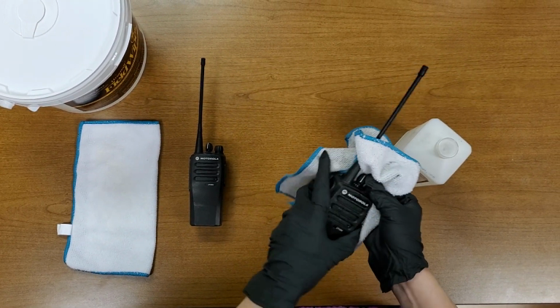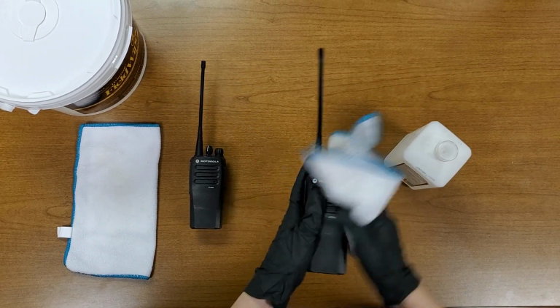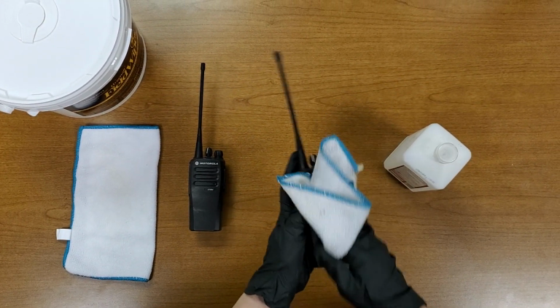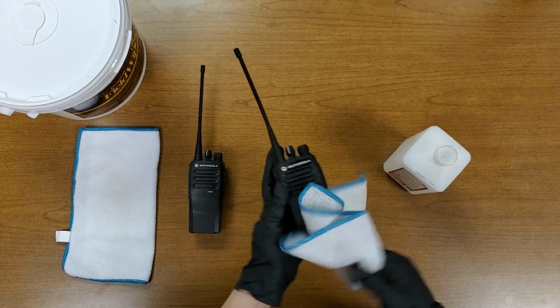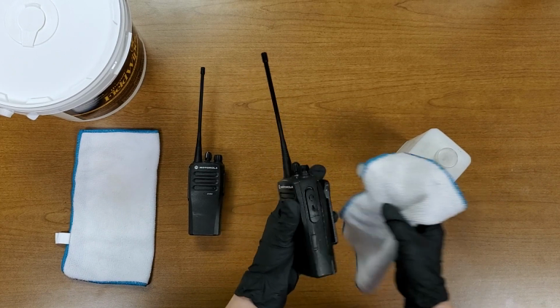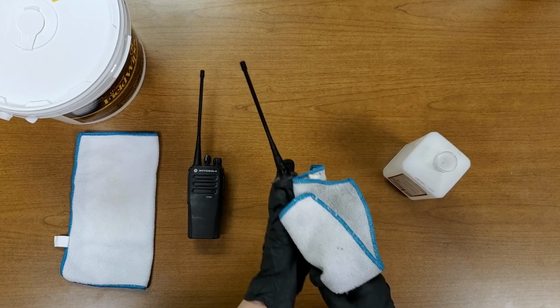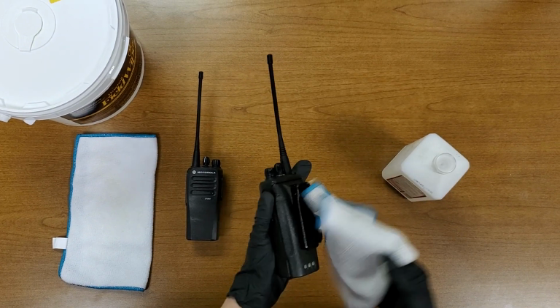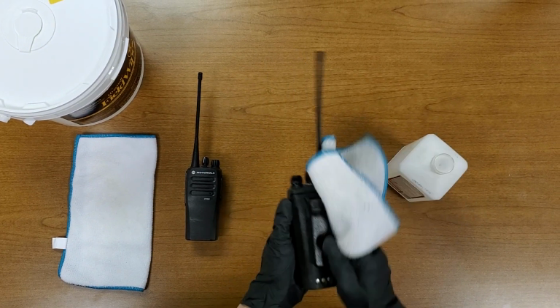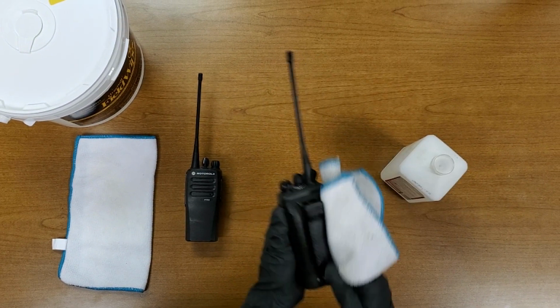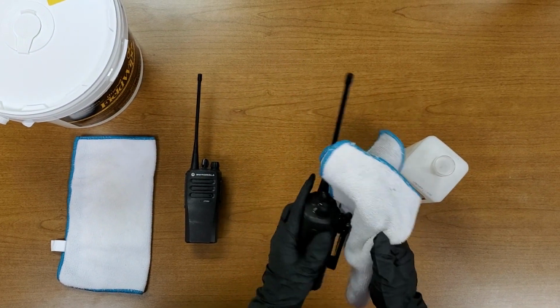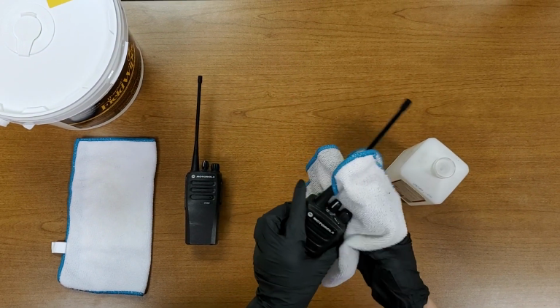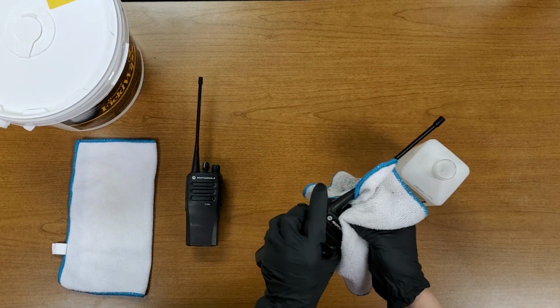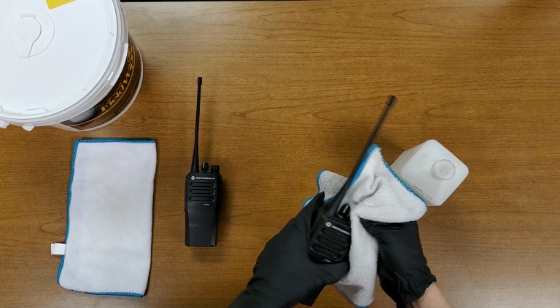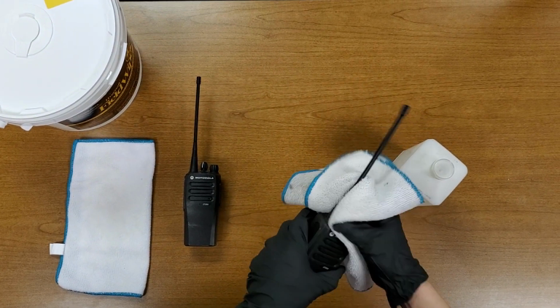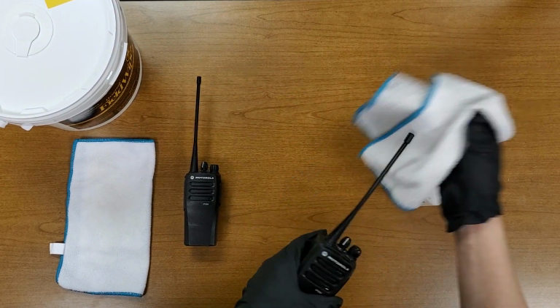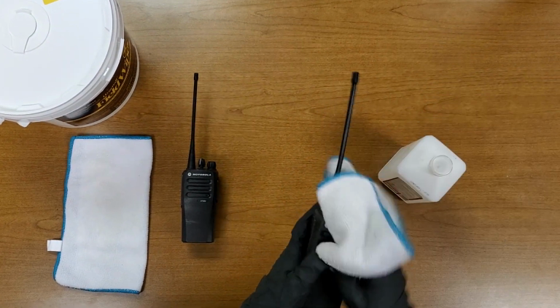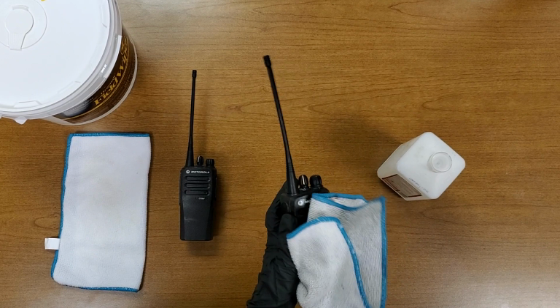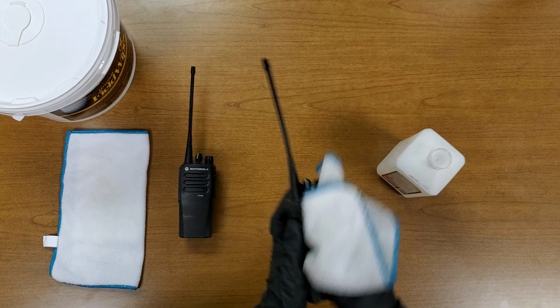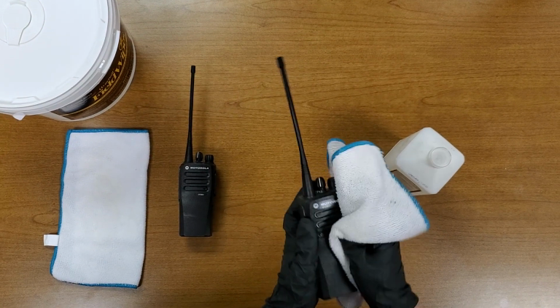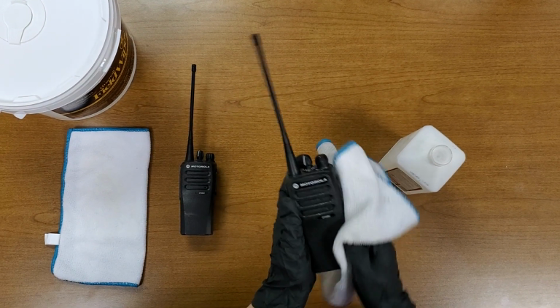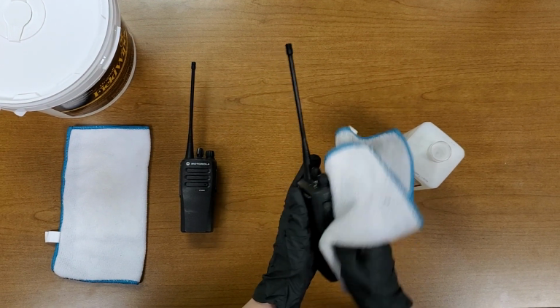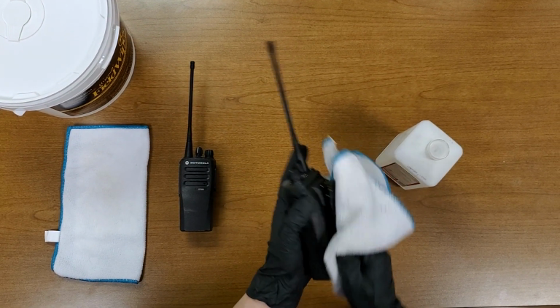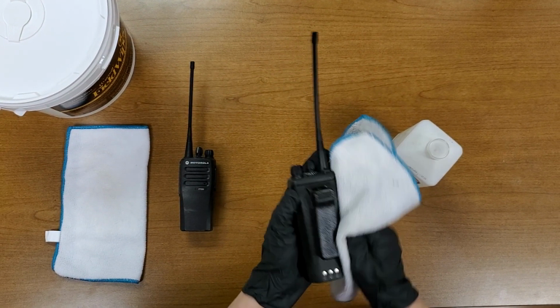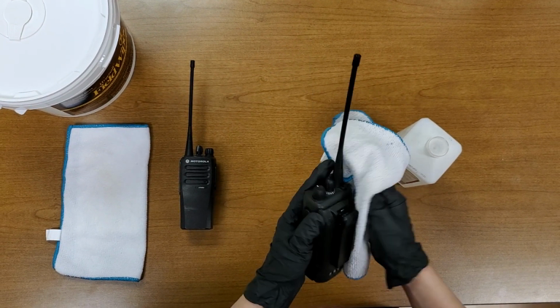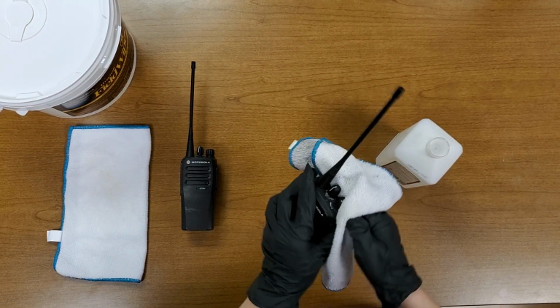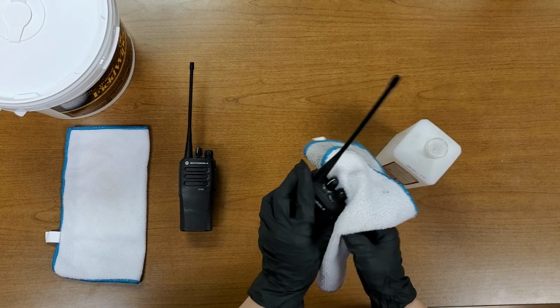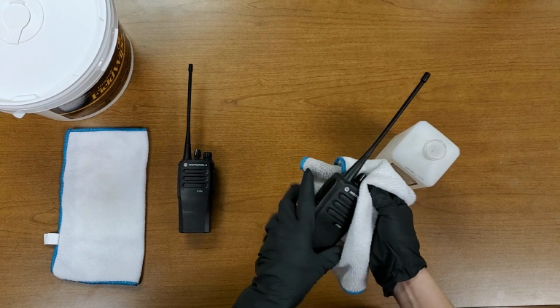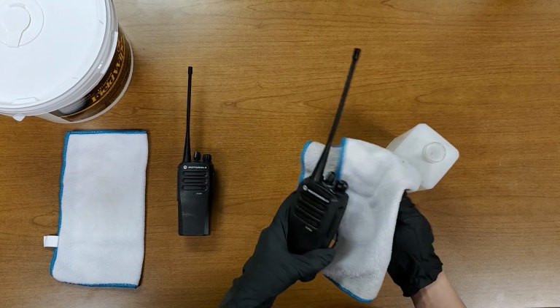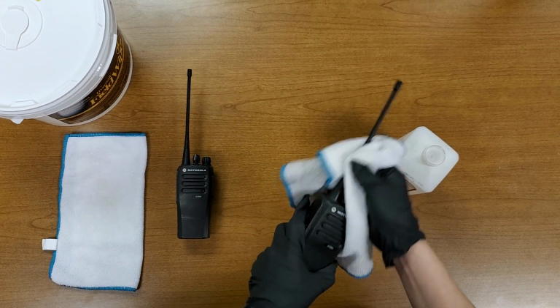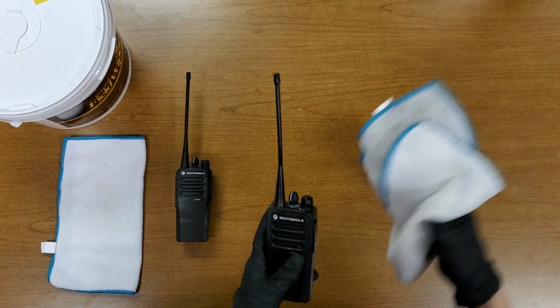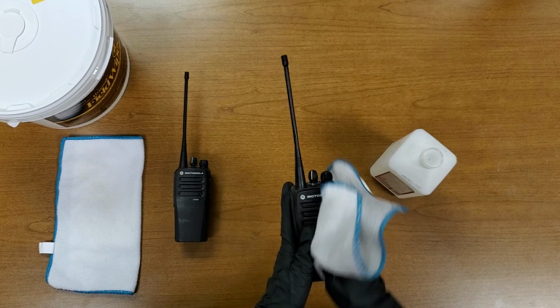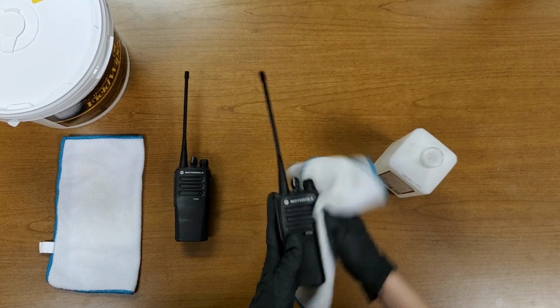The good thing about alcohol is that it does quickly air dry and it also disinfects pretty quick too. So it's an easy process and it is the best method of cleaning and disinfecting a radio.